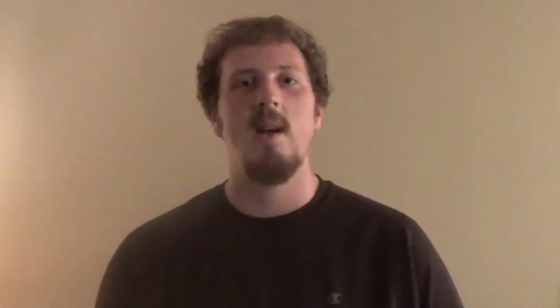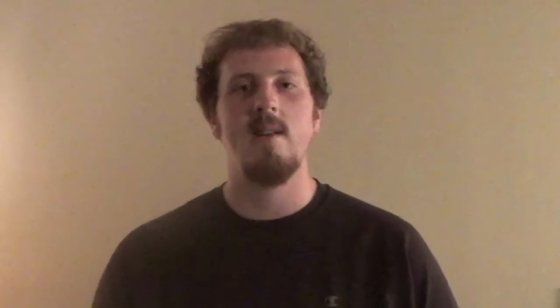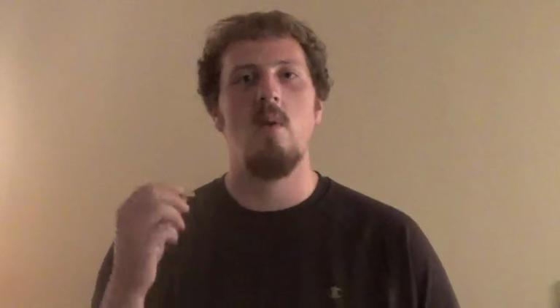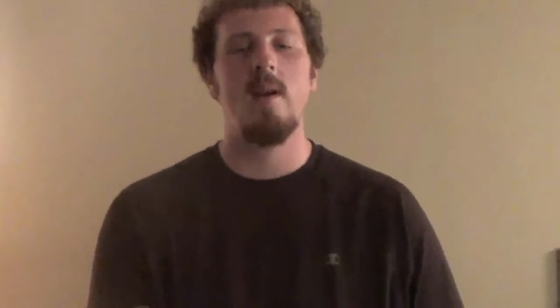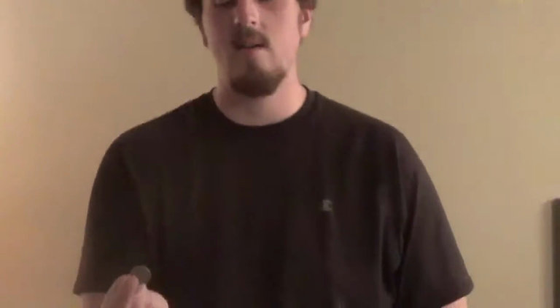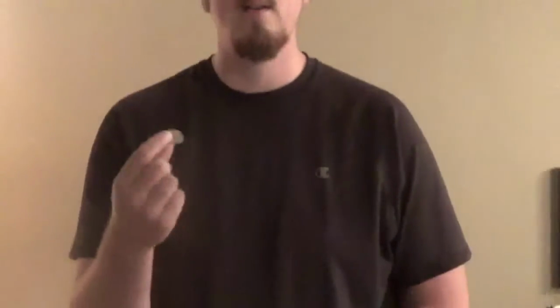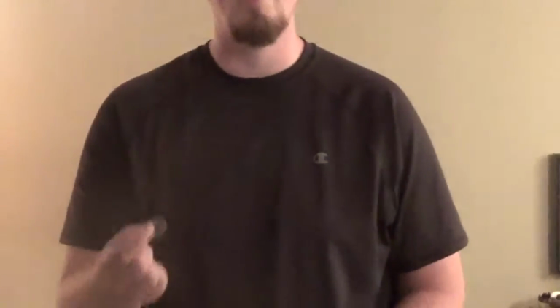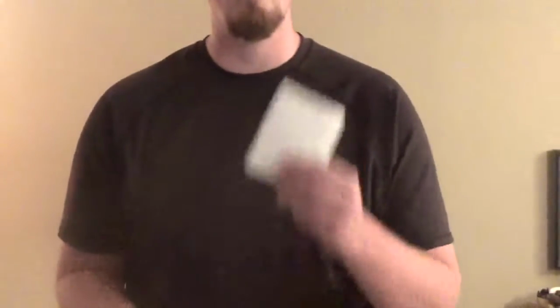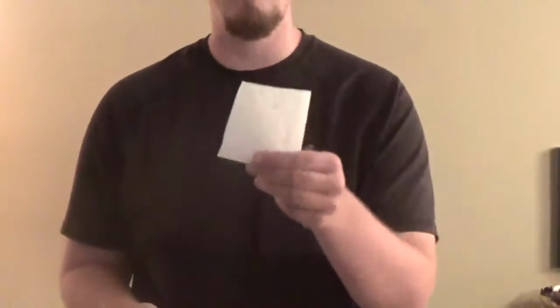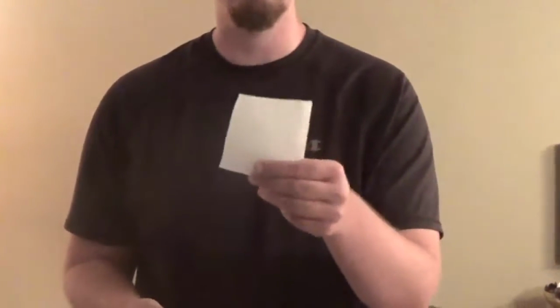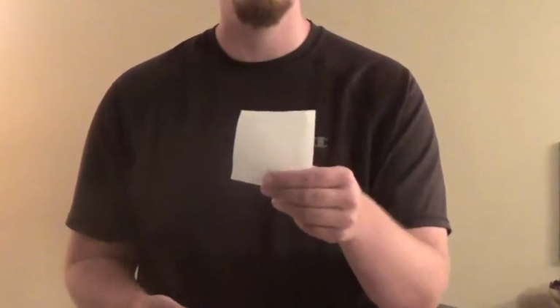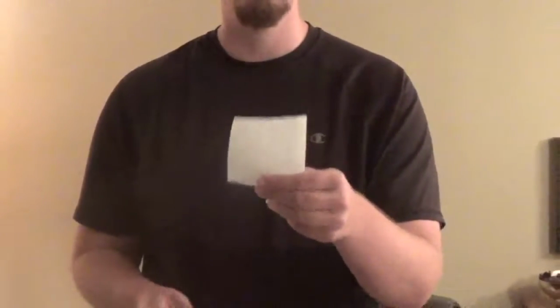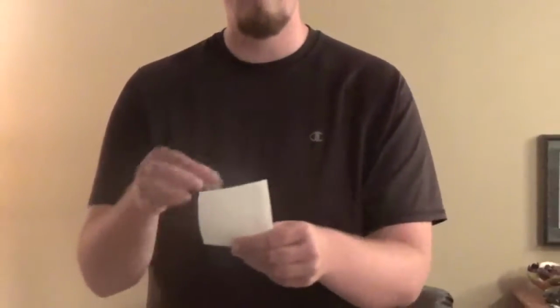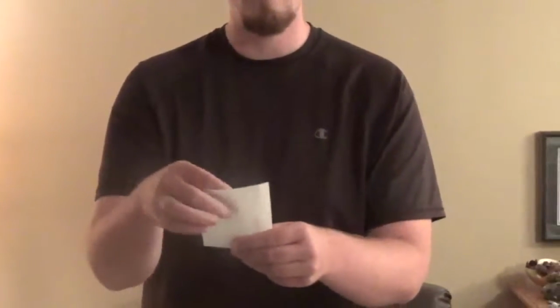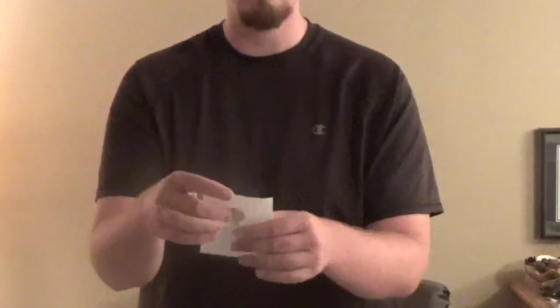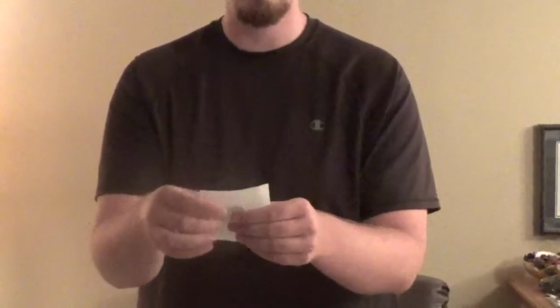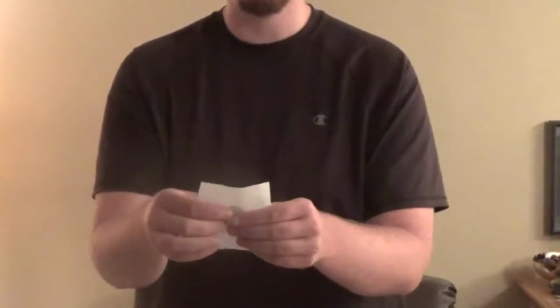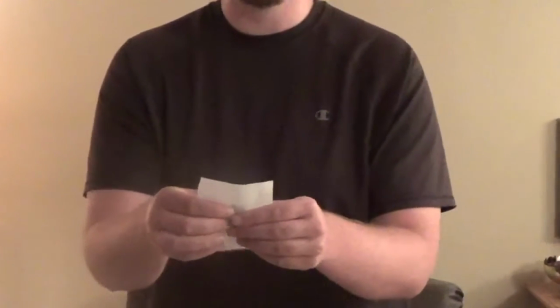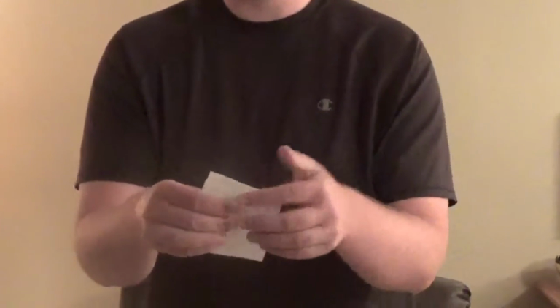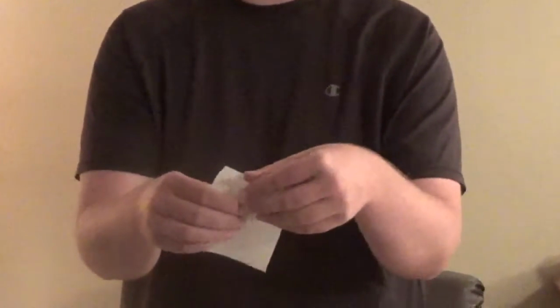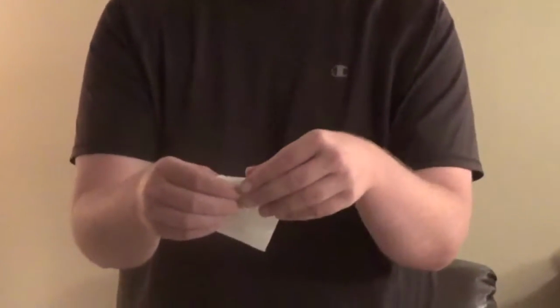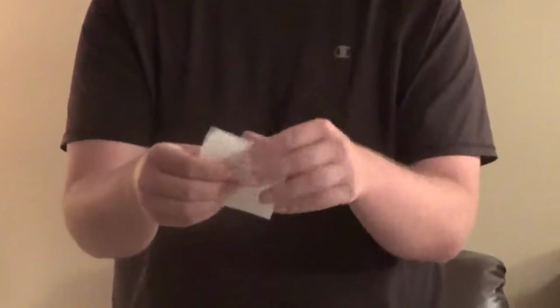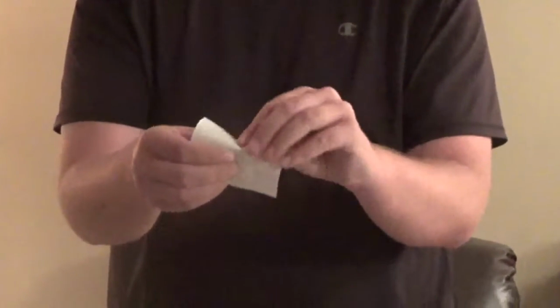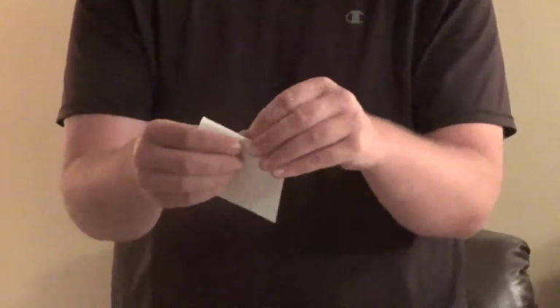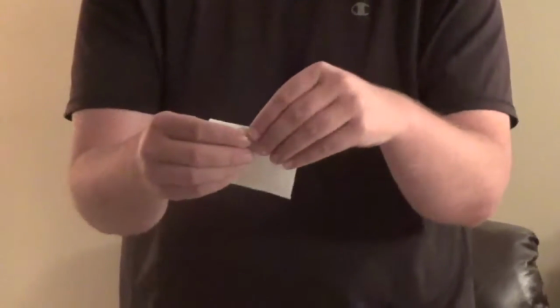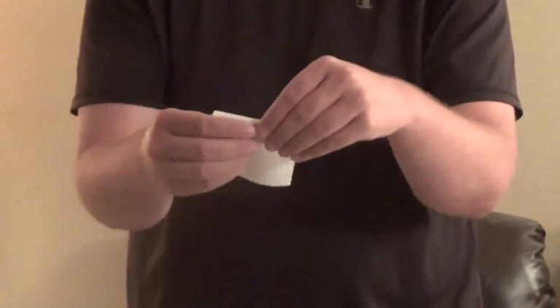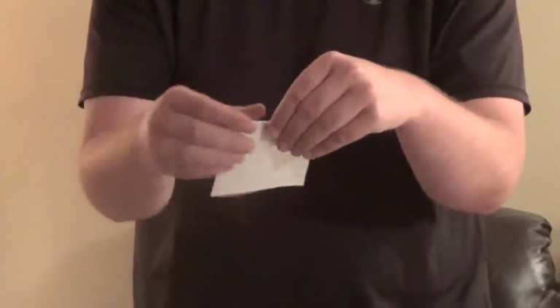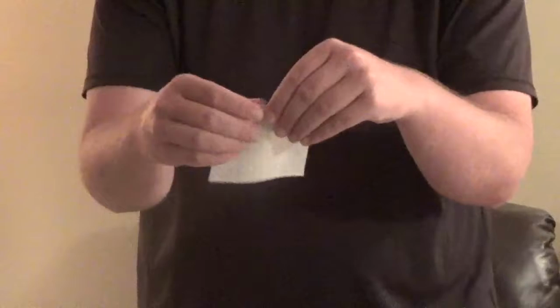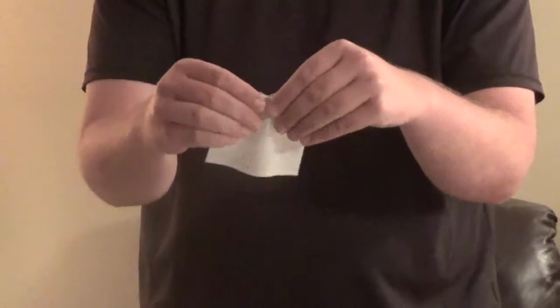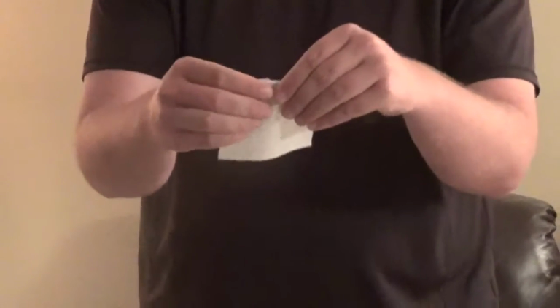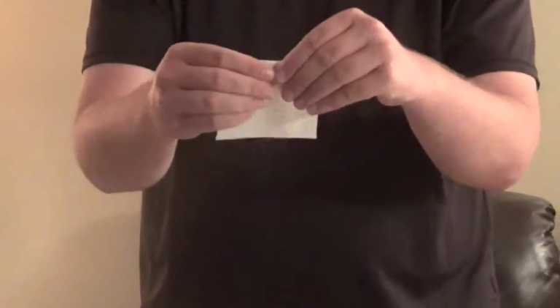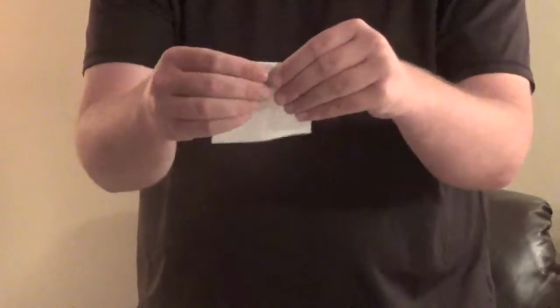So guys, as you see I have a quarter right here and a piece of paper. What I'm going to do is tape the quarter and wrap the paper up around the quarter.